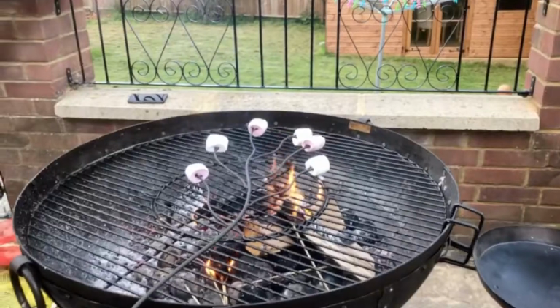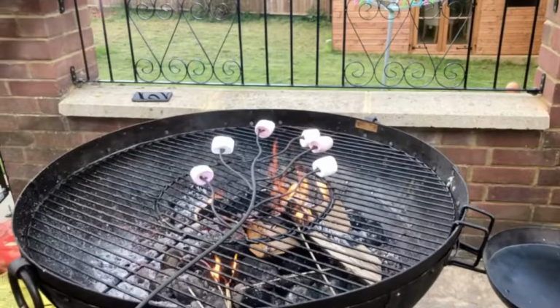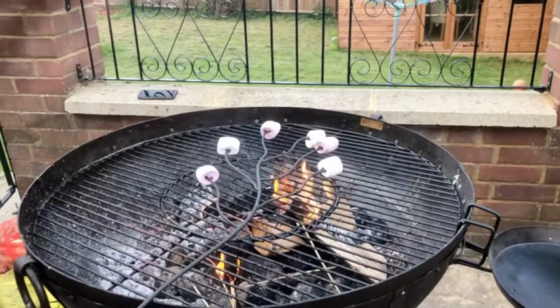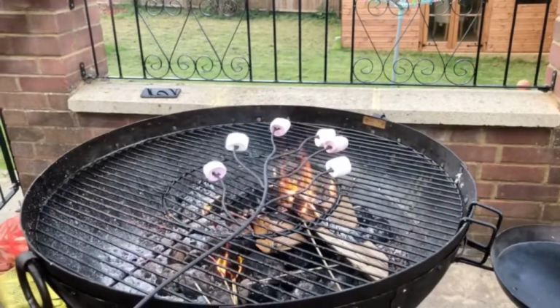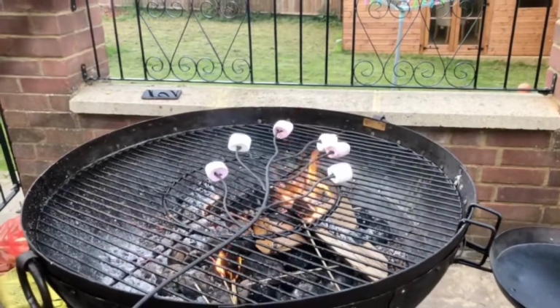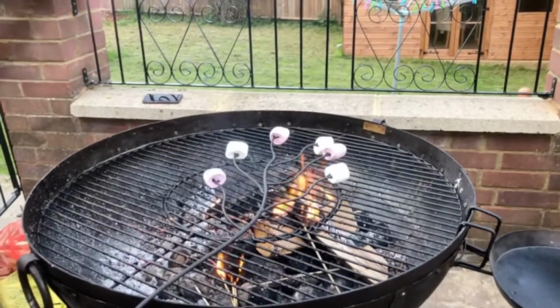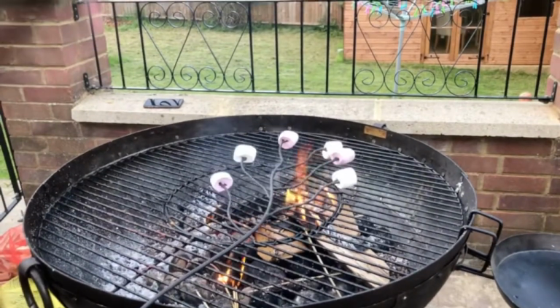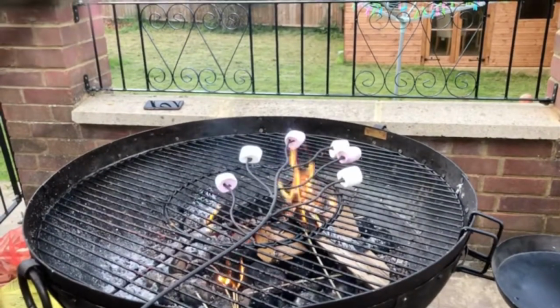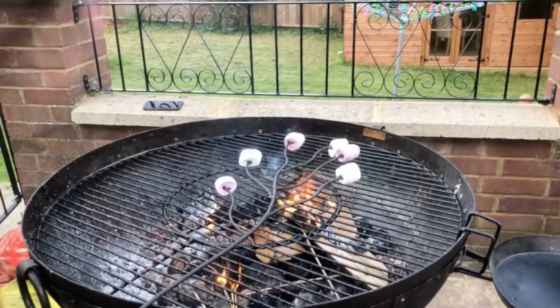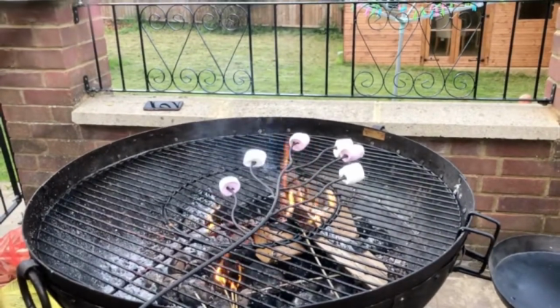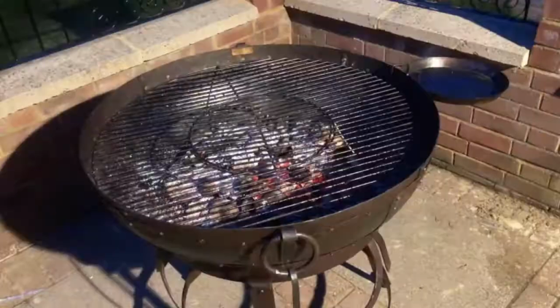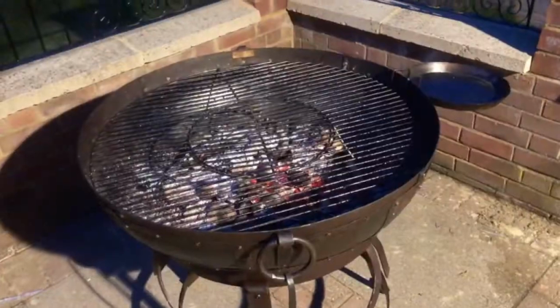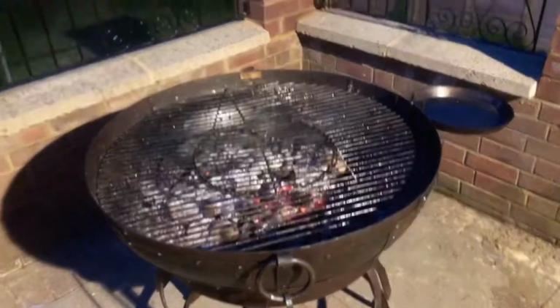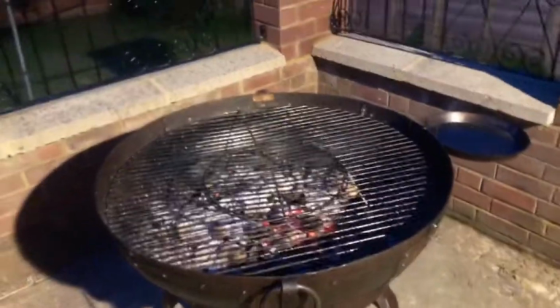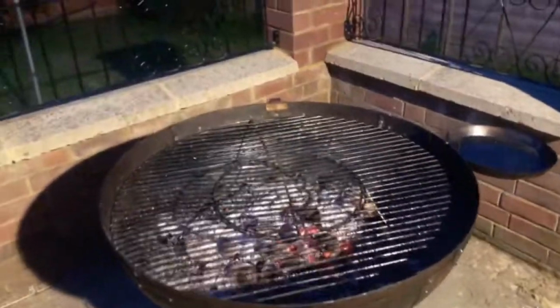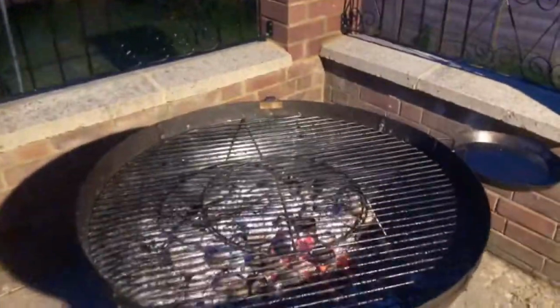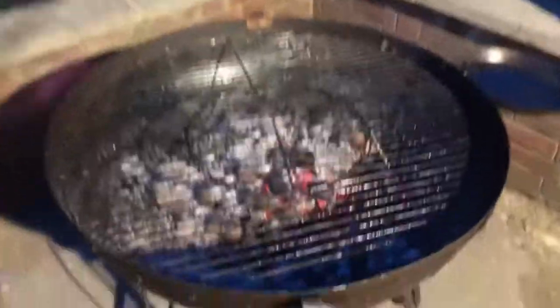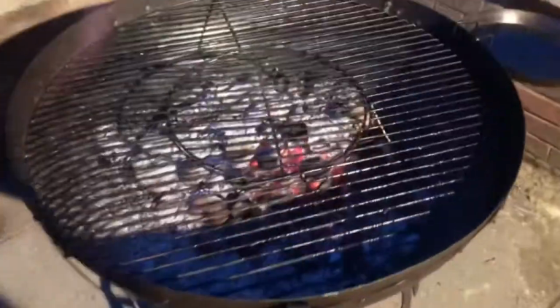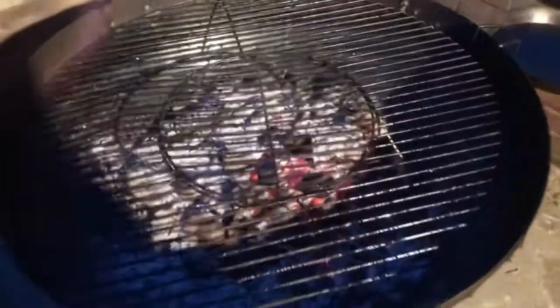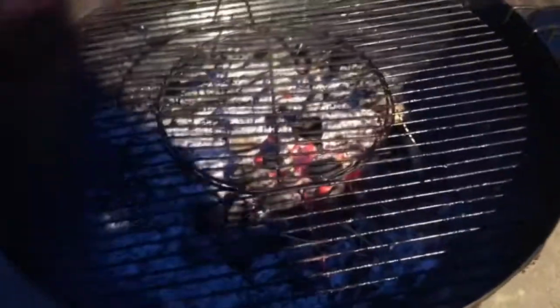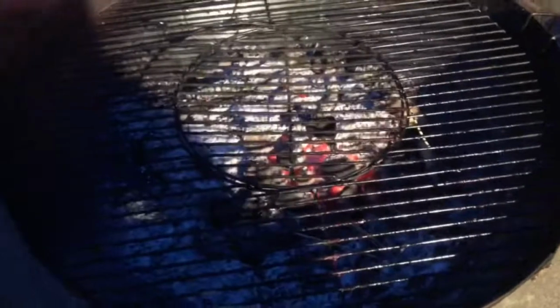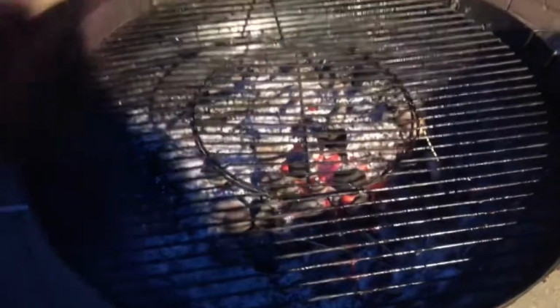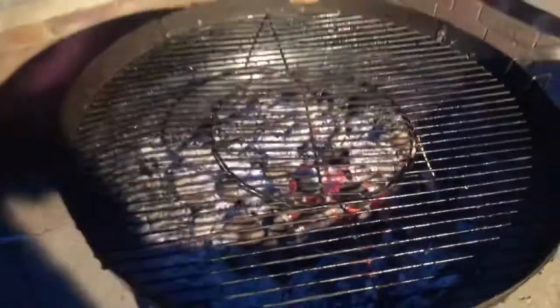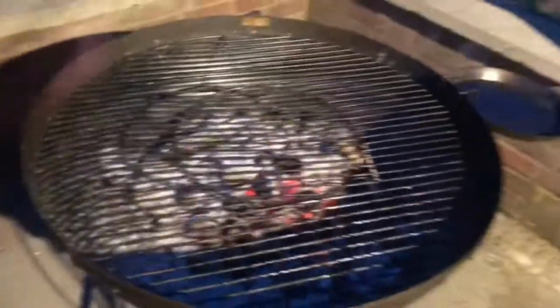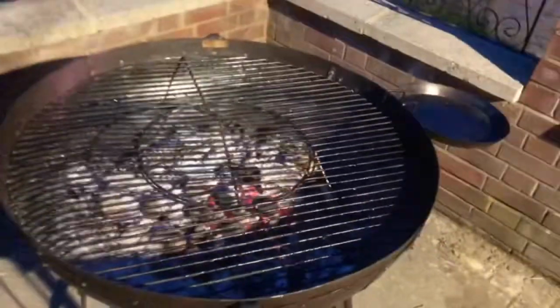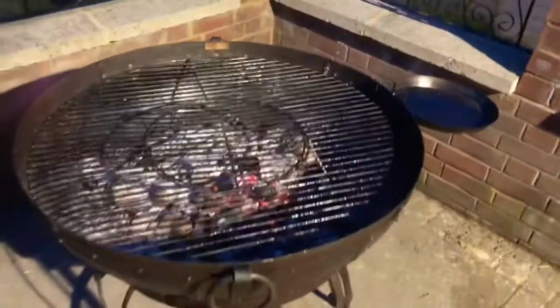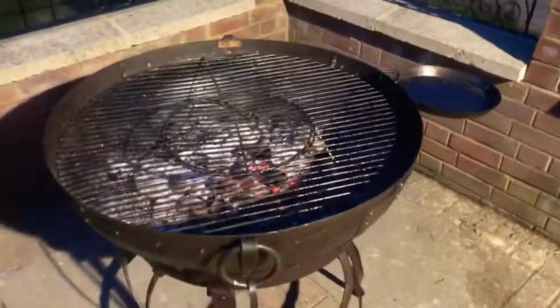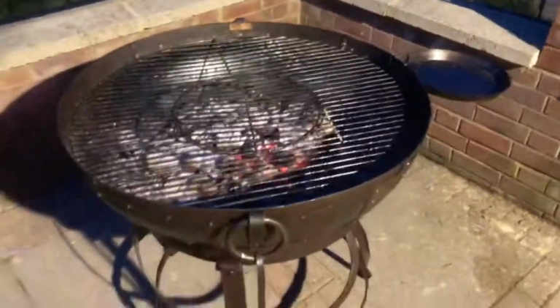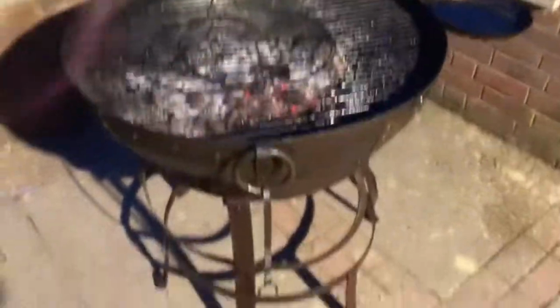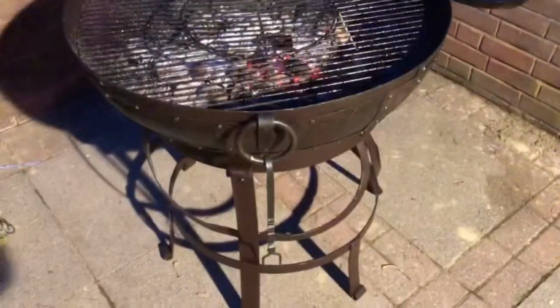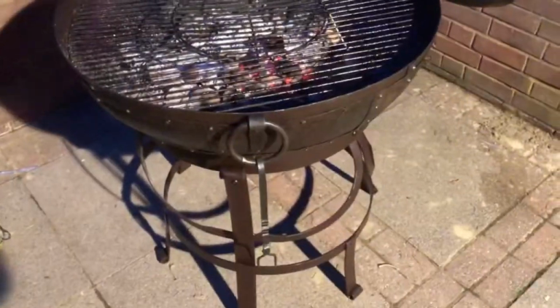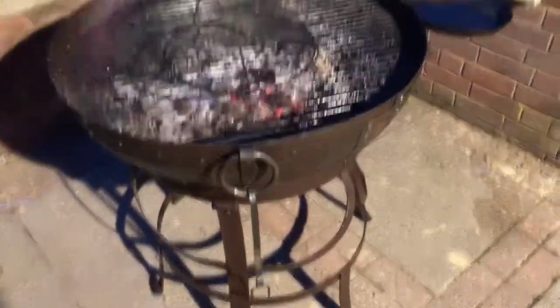Now it's time for marshmallows. Well it's evening time now, it's still going. I have to say, pretty impressed with it. 10 out of 10.